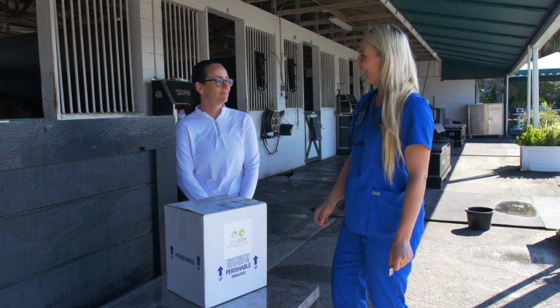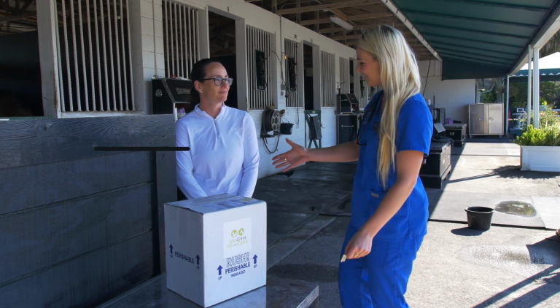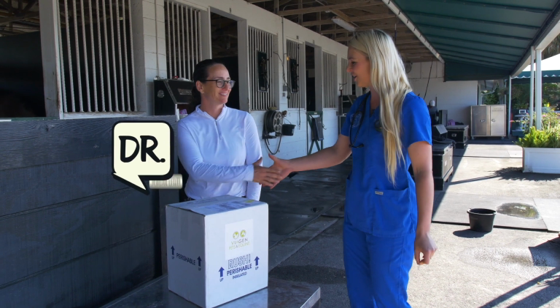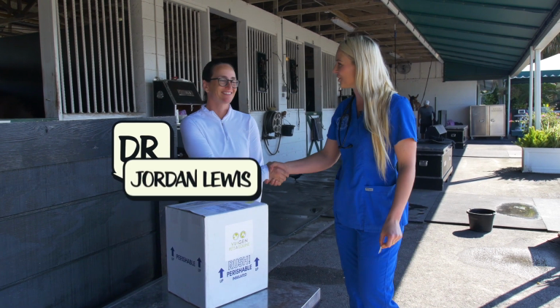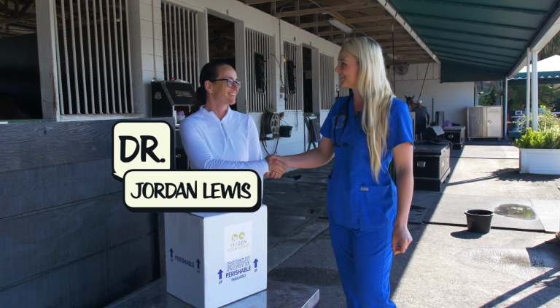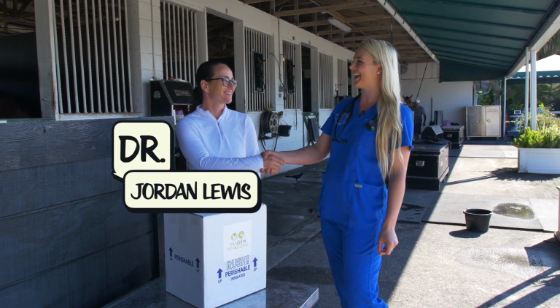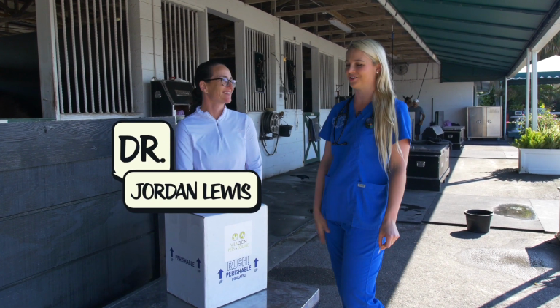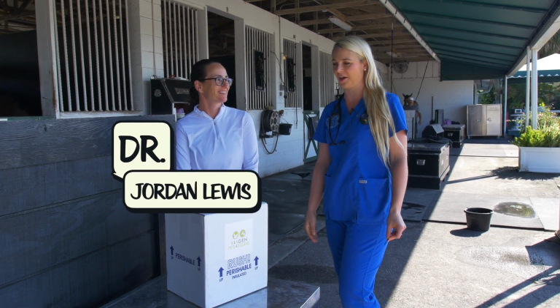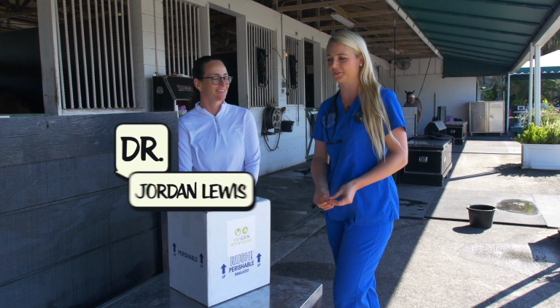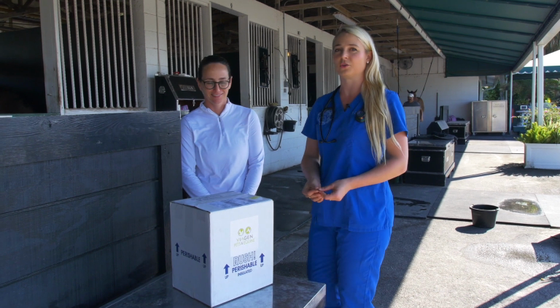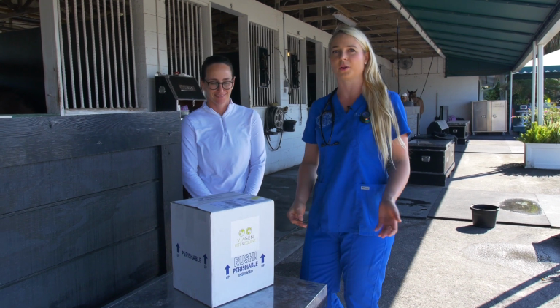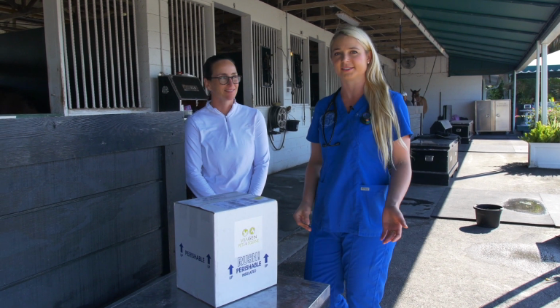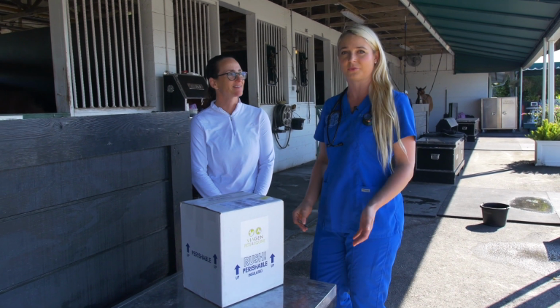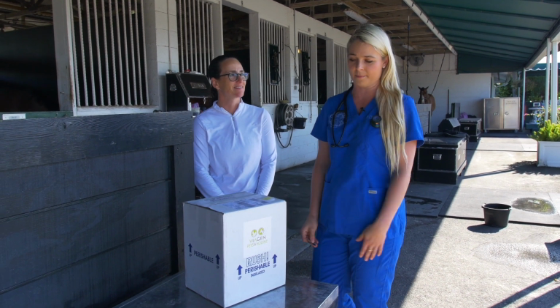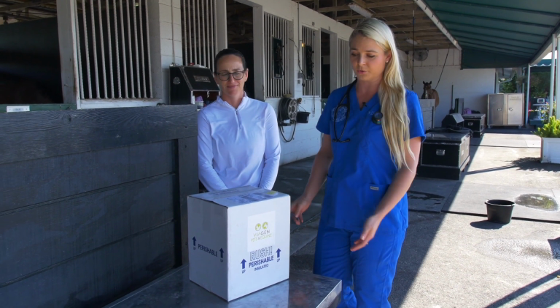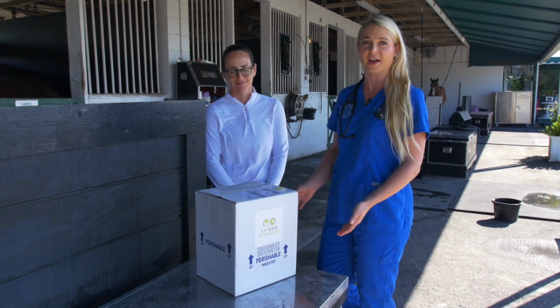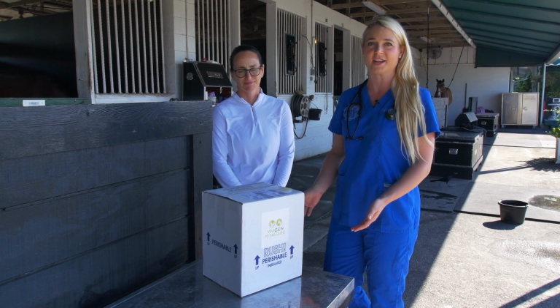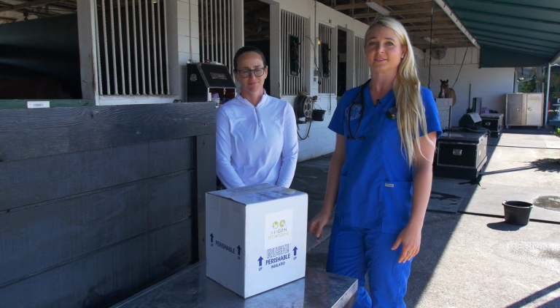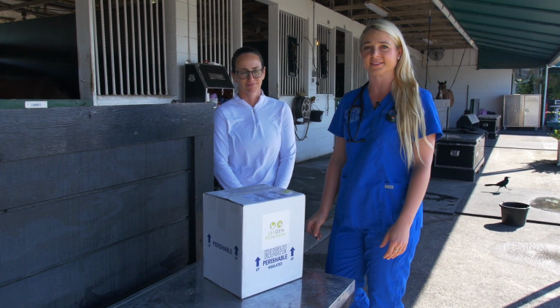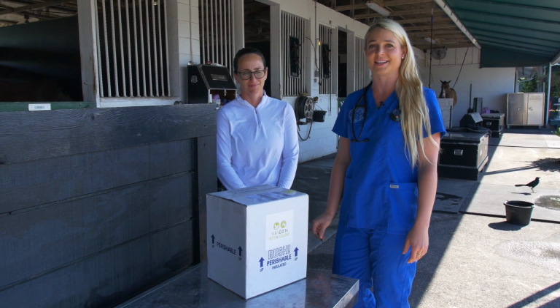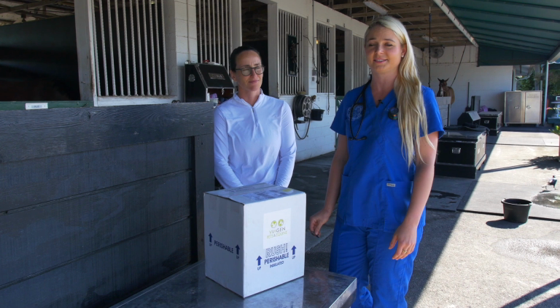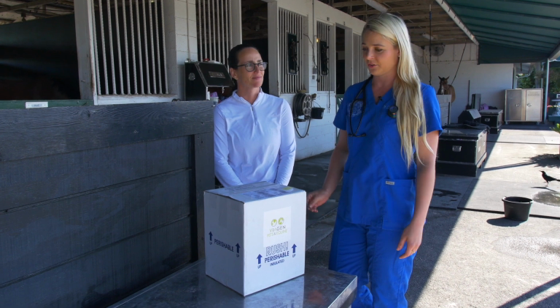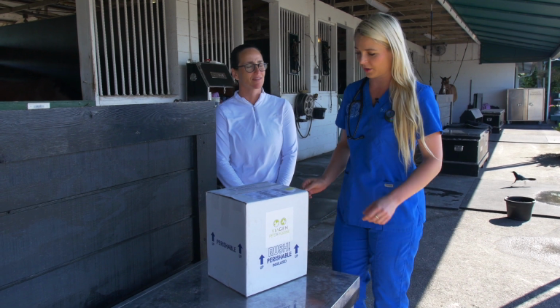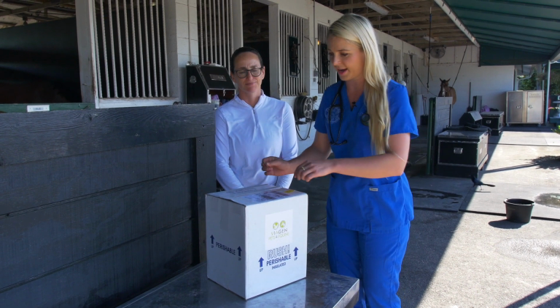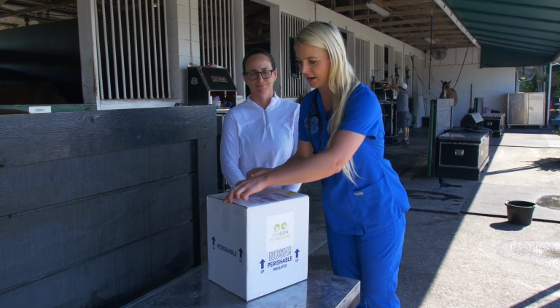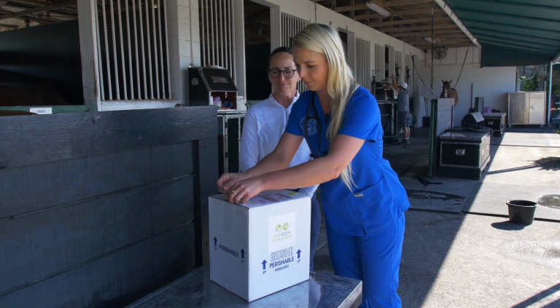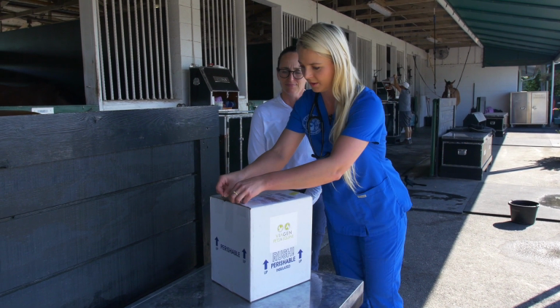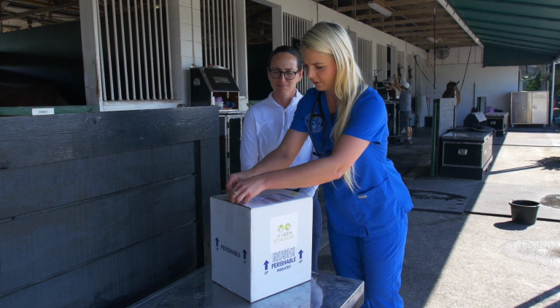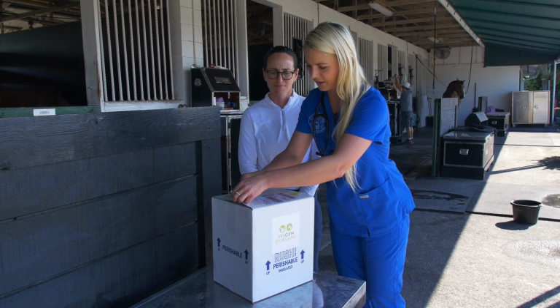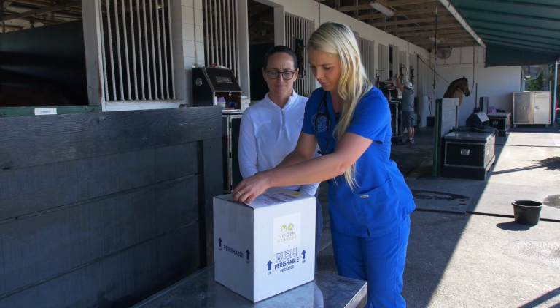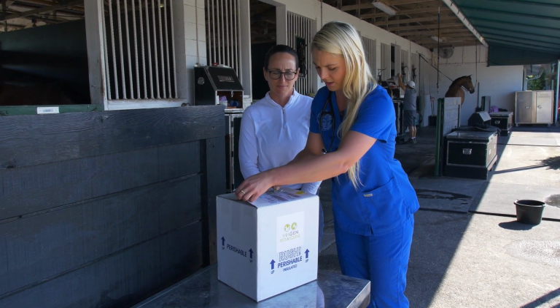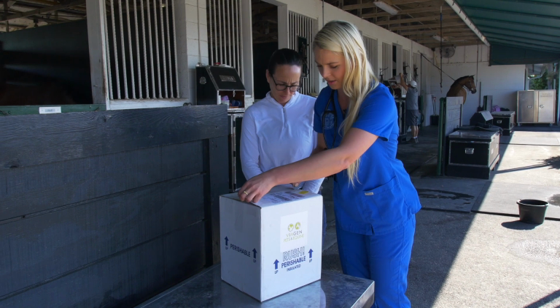This is Dr. Jordan Lewis here today, and she's gonna help us do the cloning process using the Viagen supplies that they sent us, so we're gonna go ahead and open the package and see what we got in here.